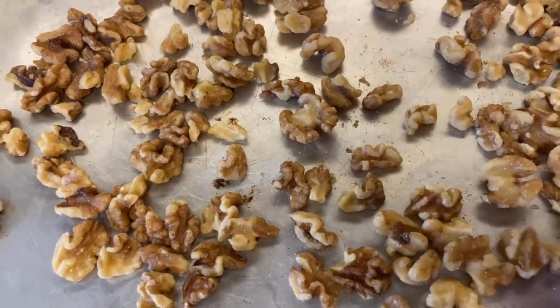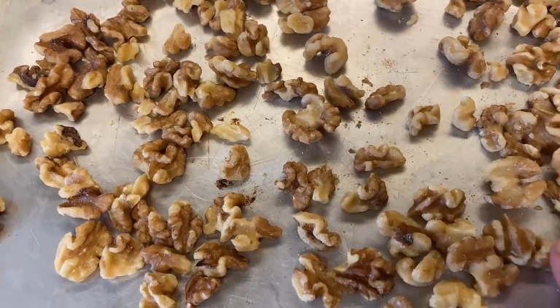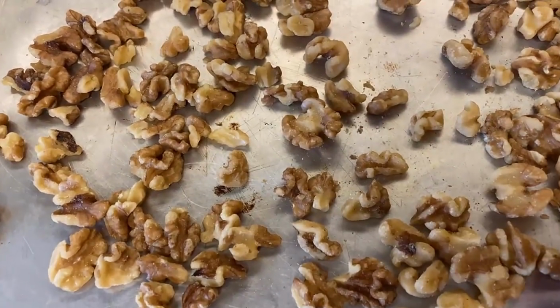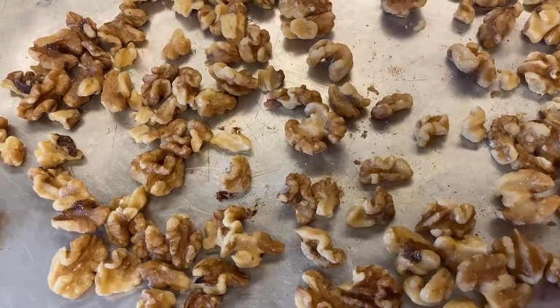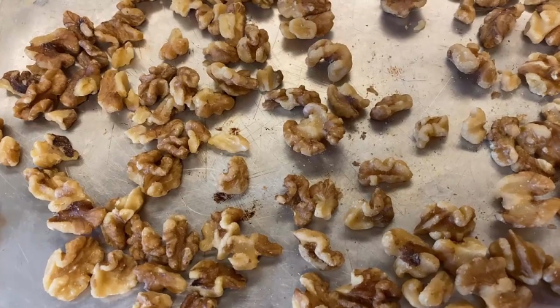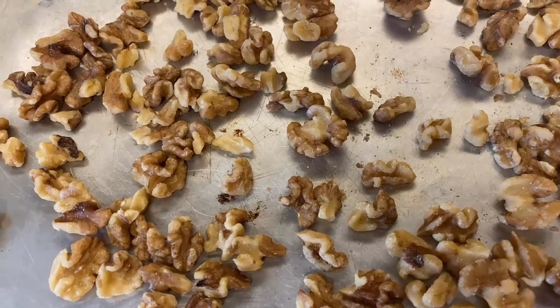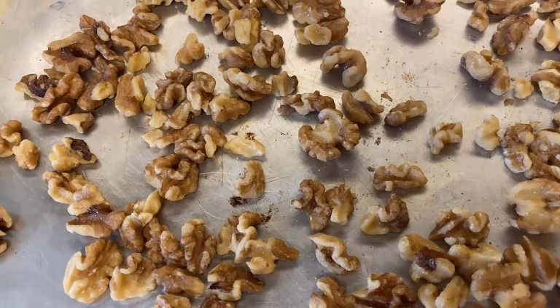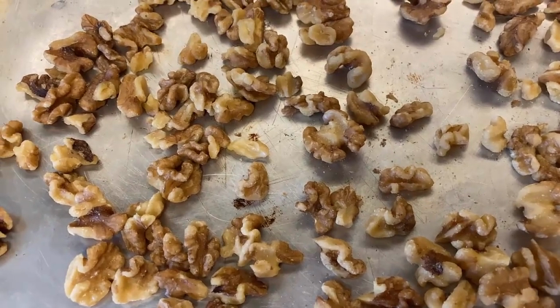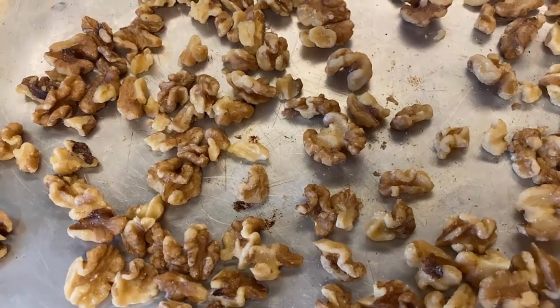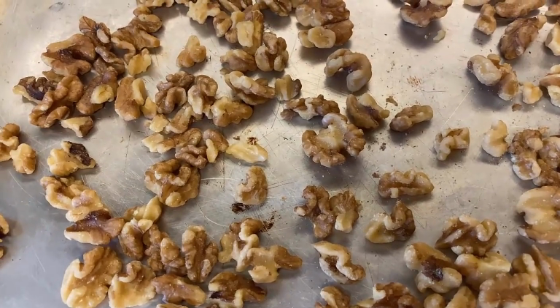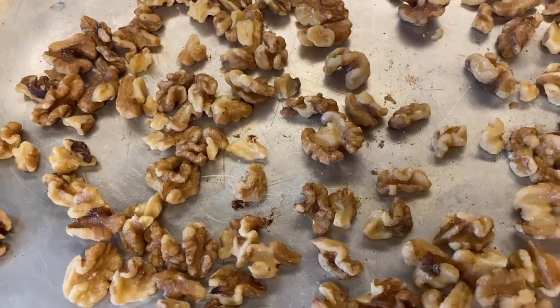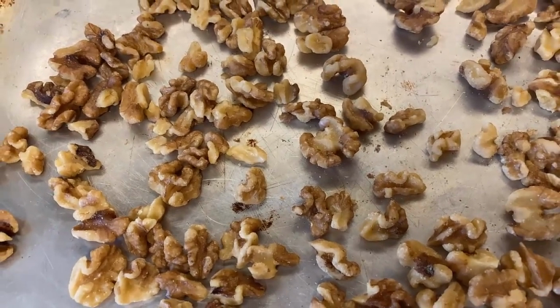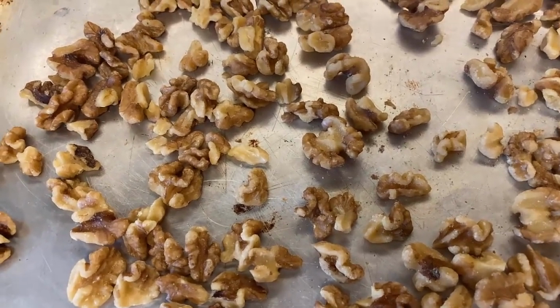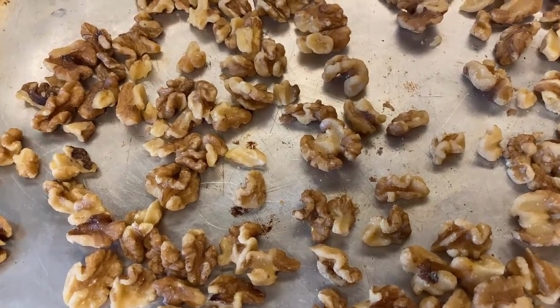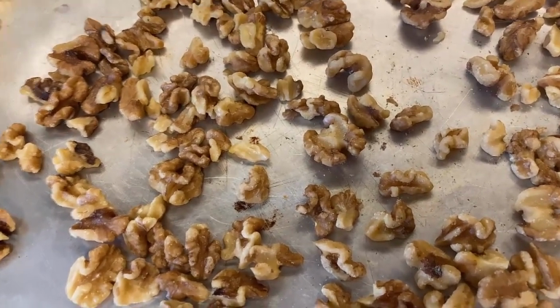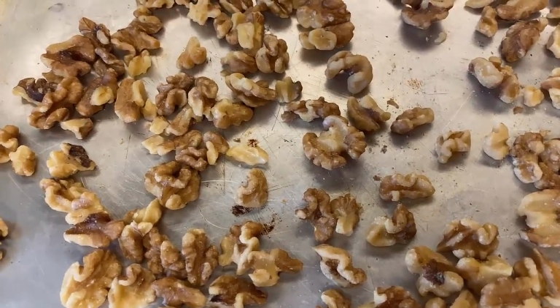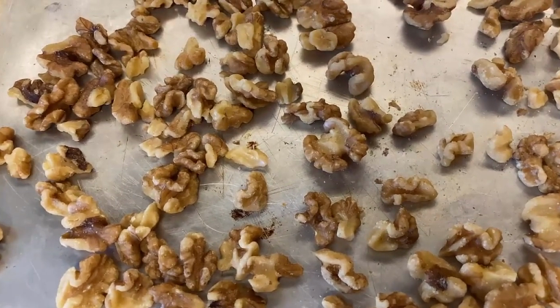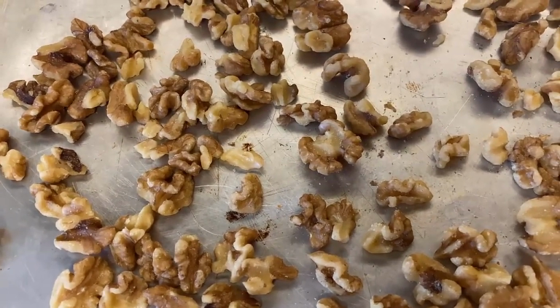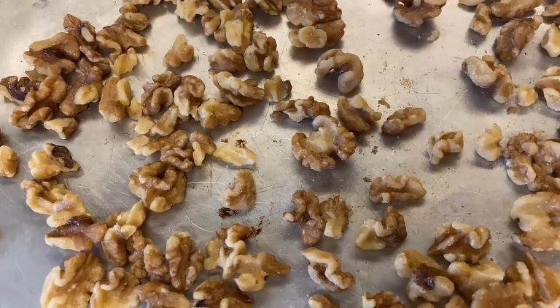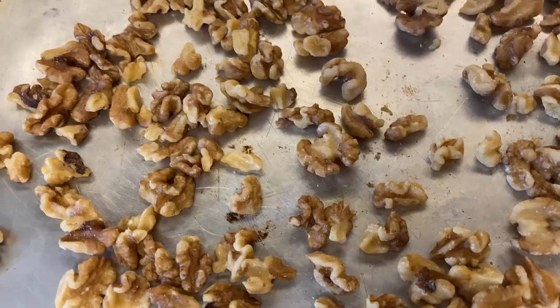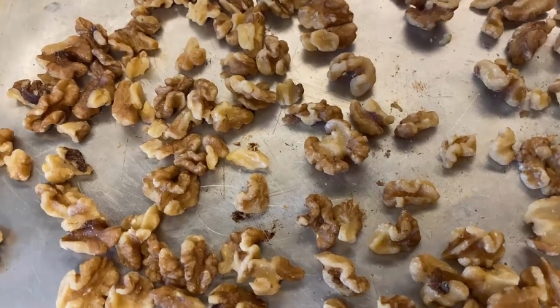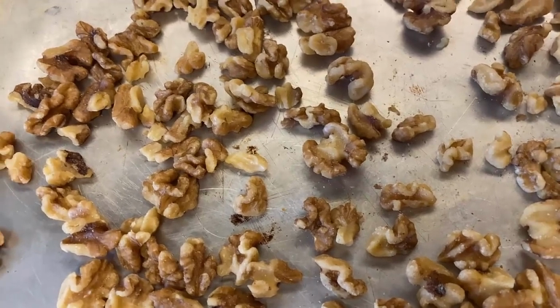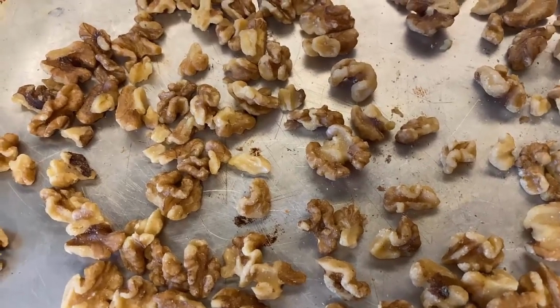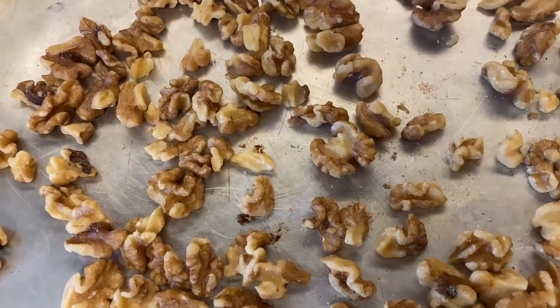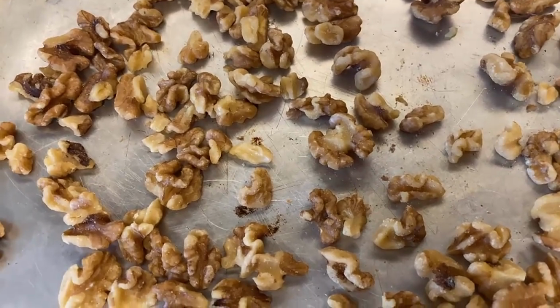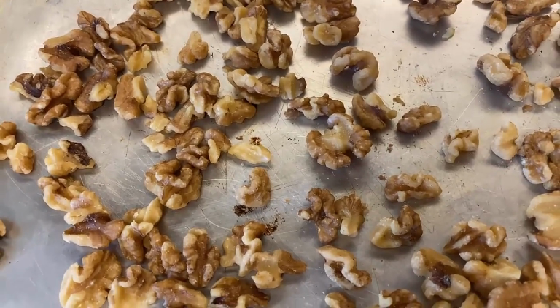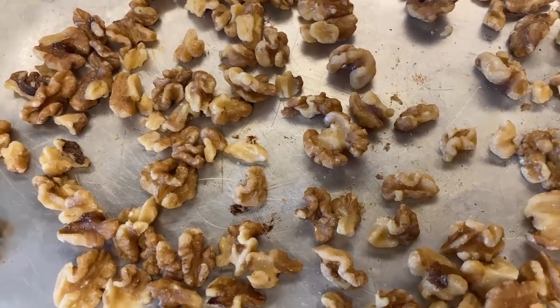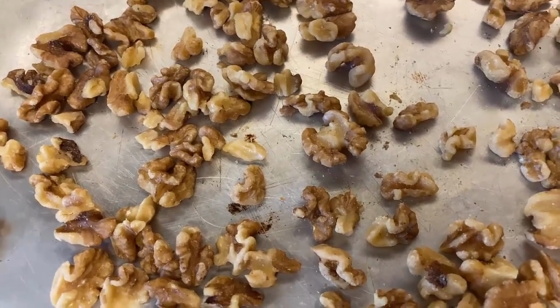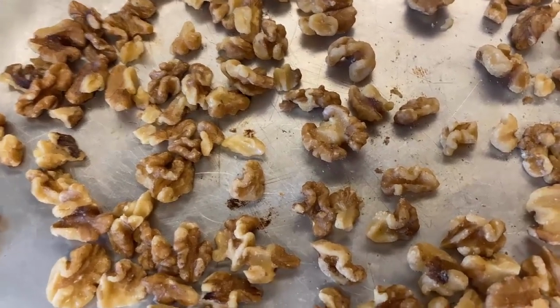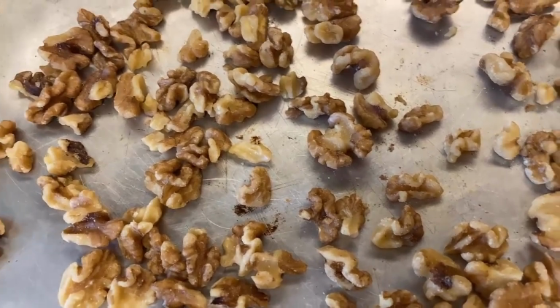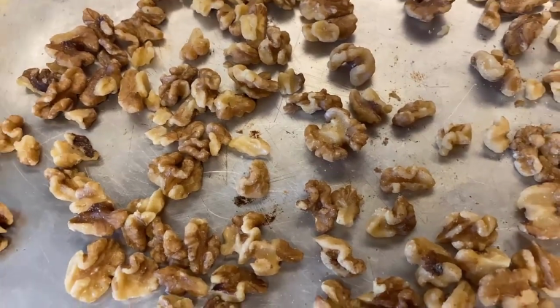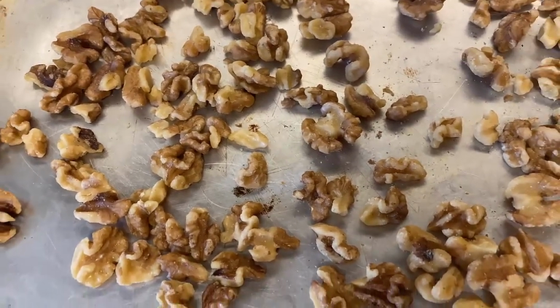I'm gonna toast these for about five to seven minutes on 350. And the minute you can smell it — that hint of walnuts — get them out of the oven. They're ready.